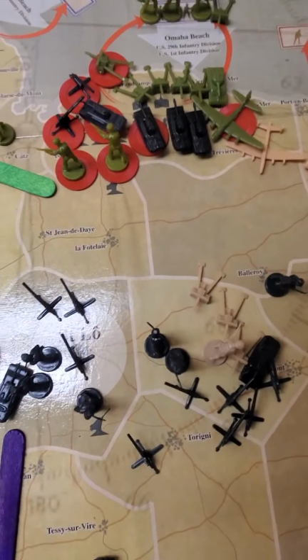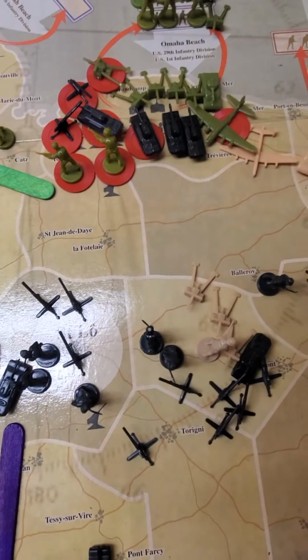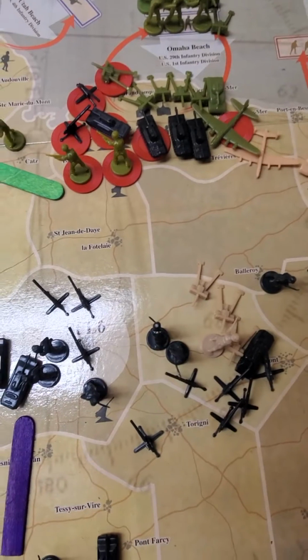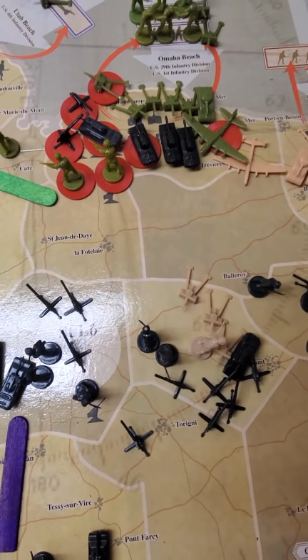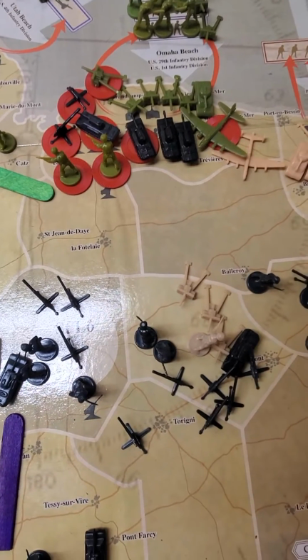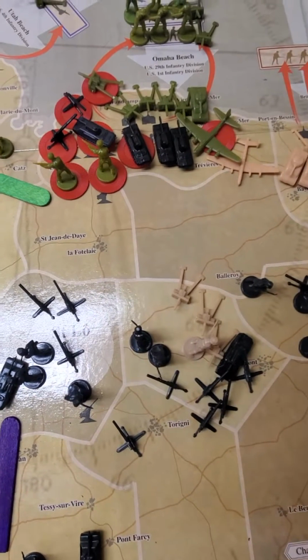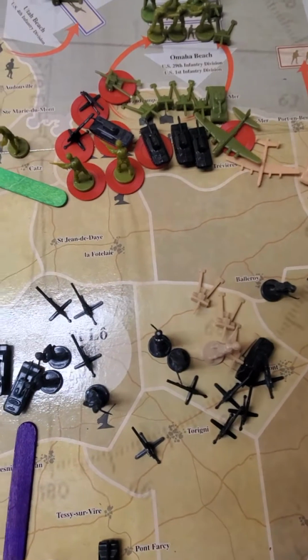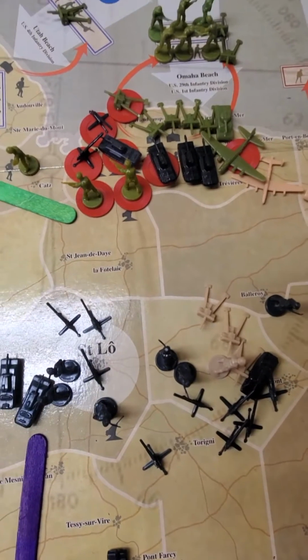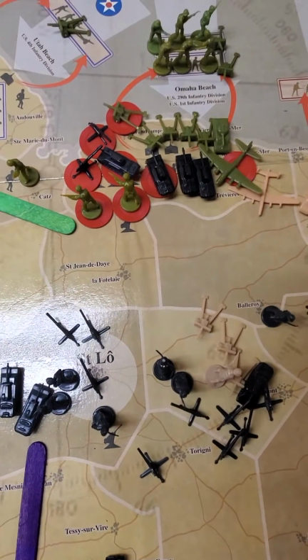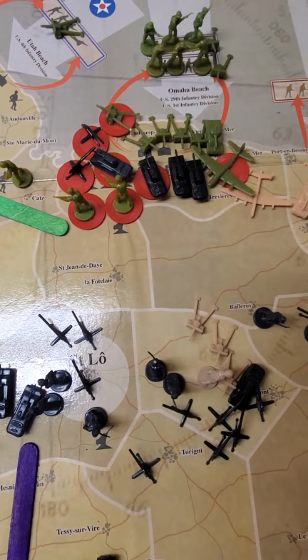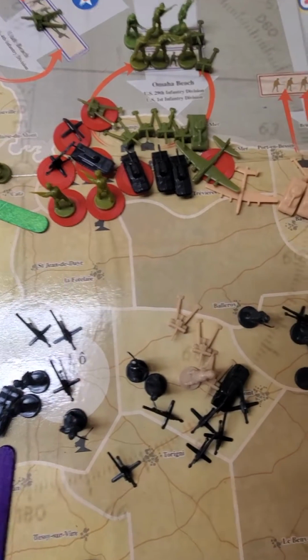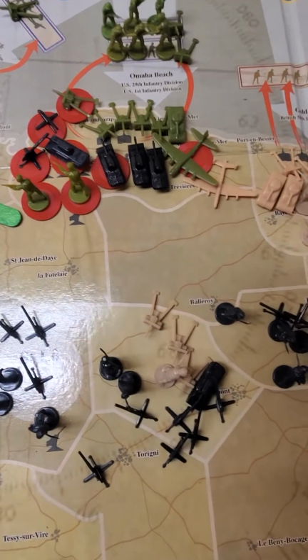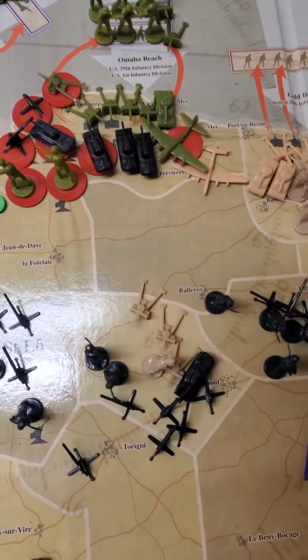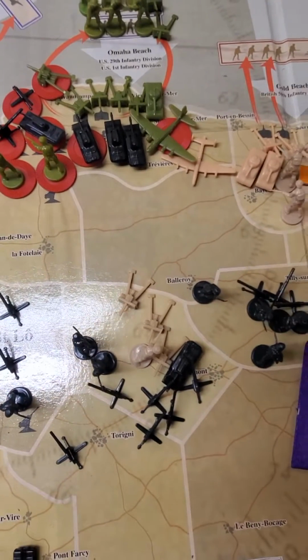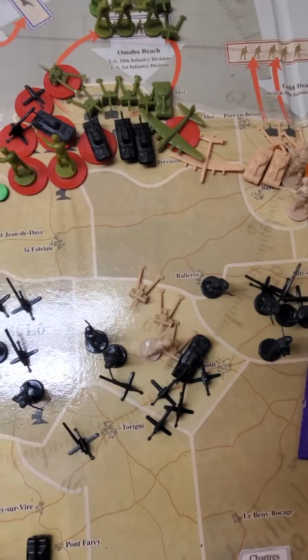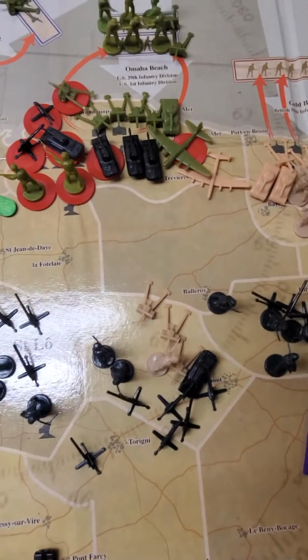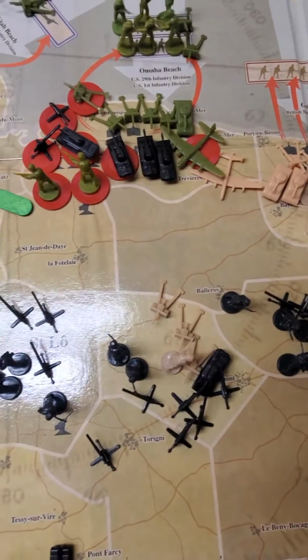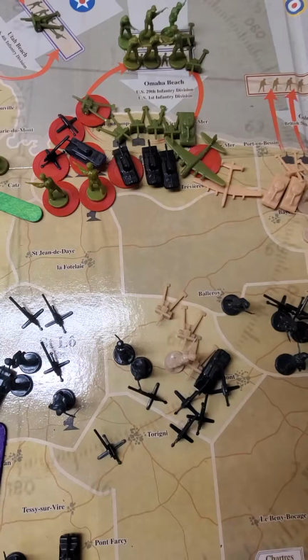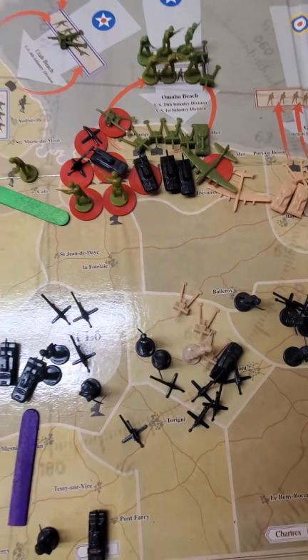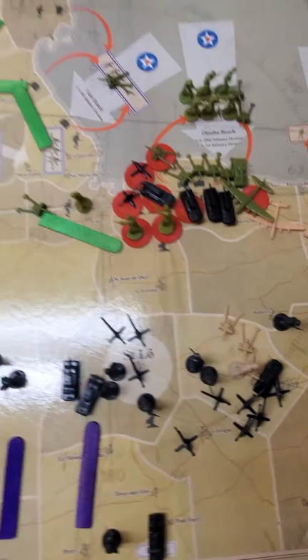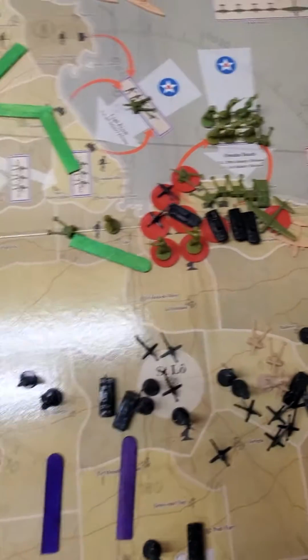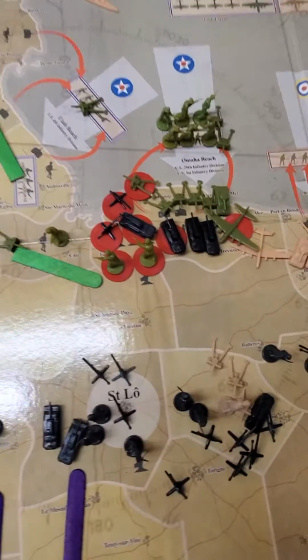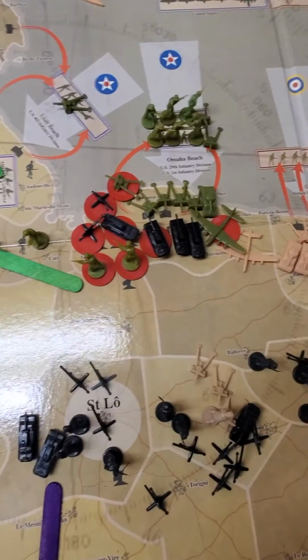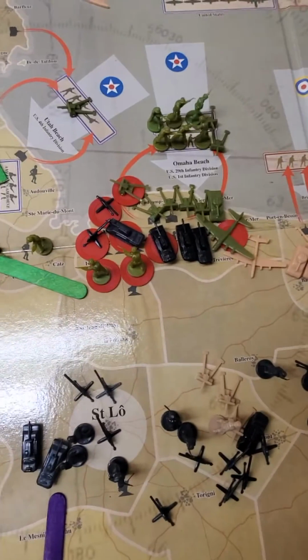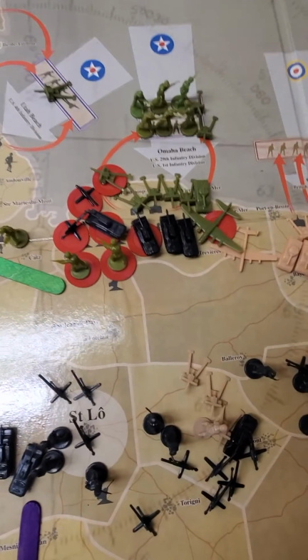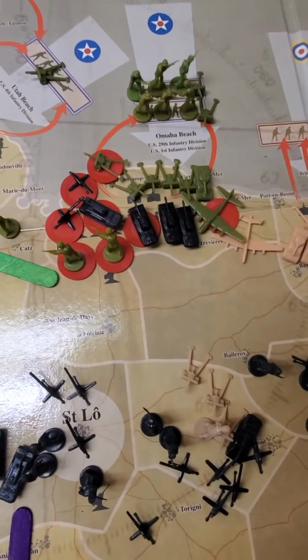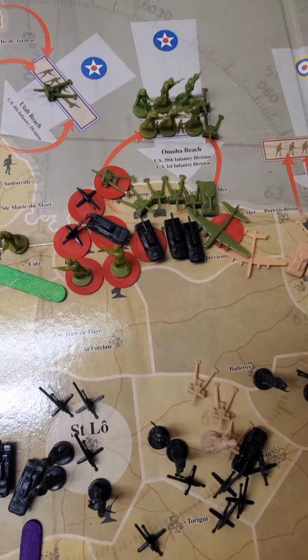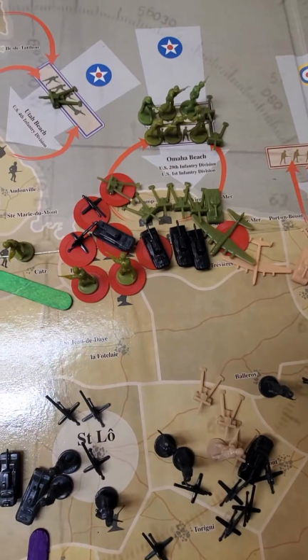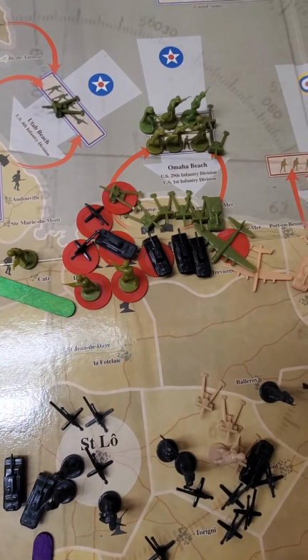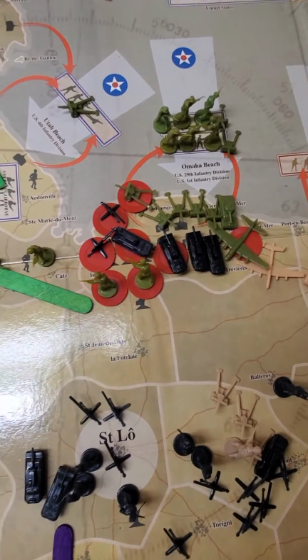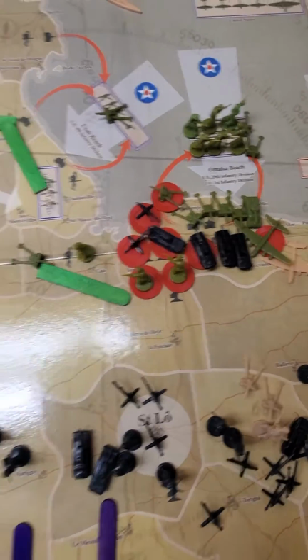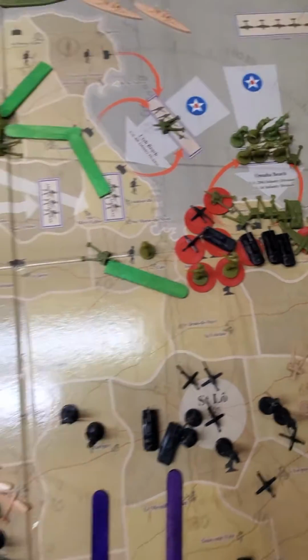Omaha Beach only has two German tanks left, but the Americans also lost one bomber, and they got a full set of reinforcements coming in.